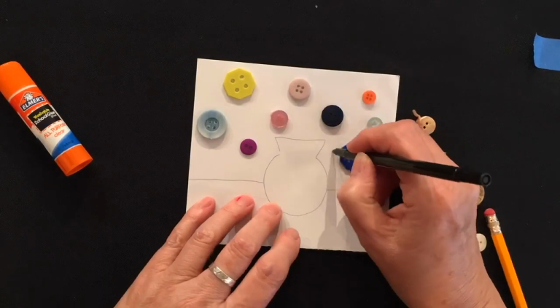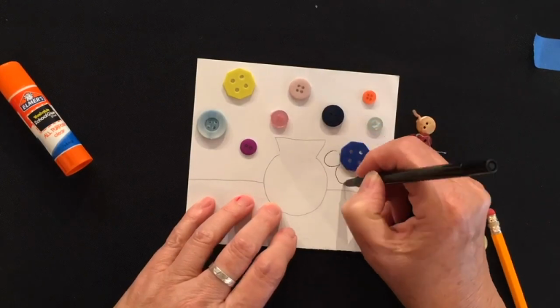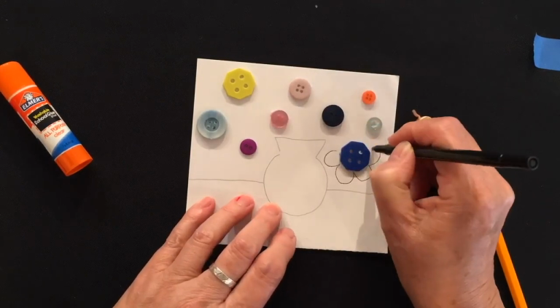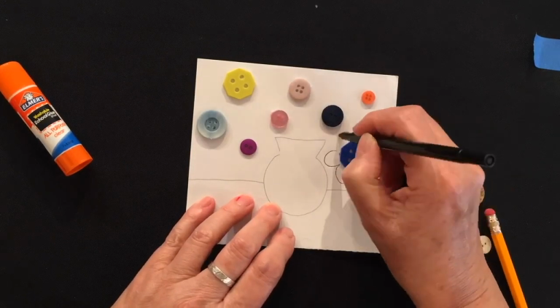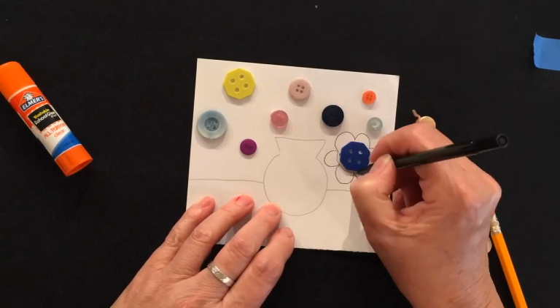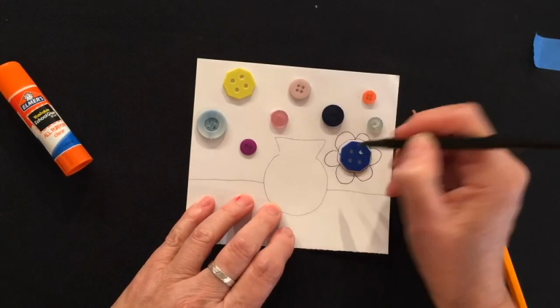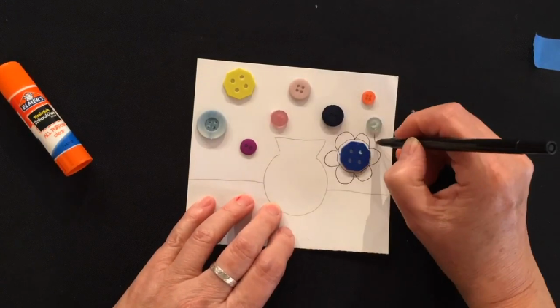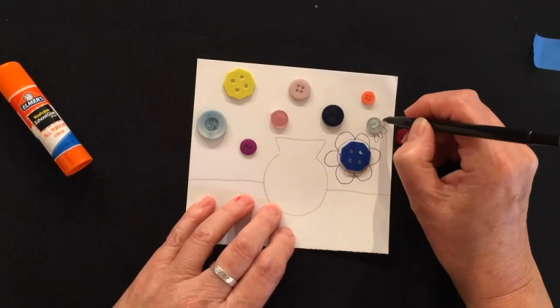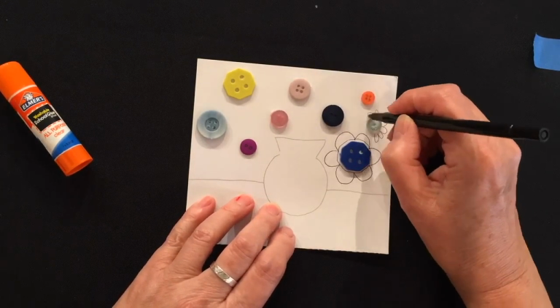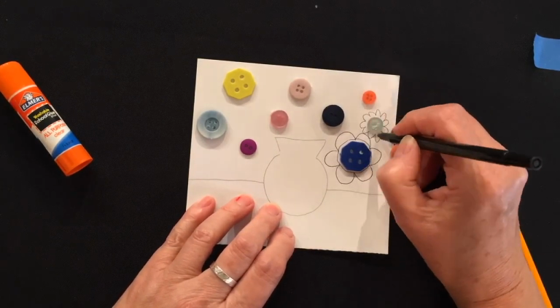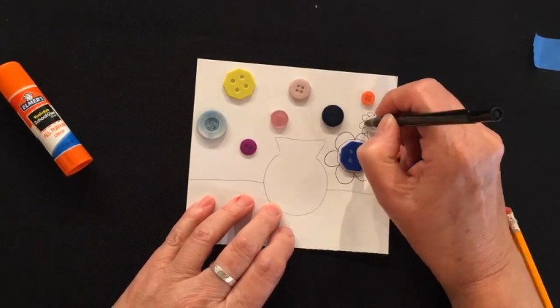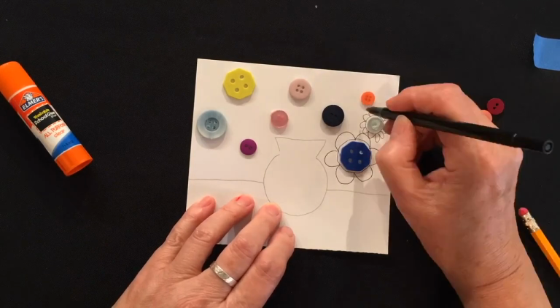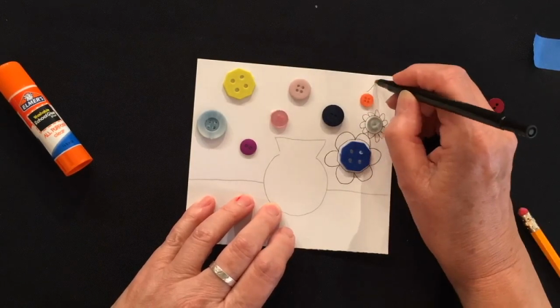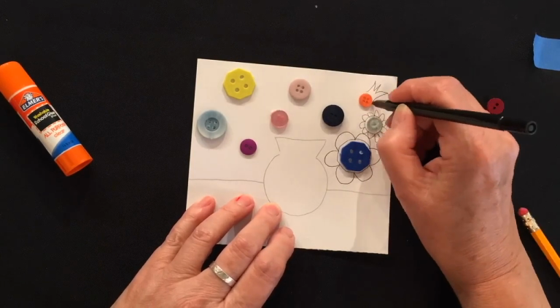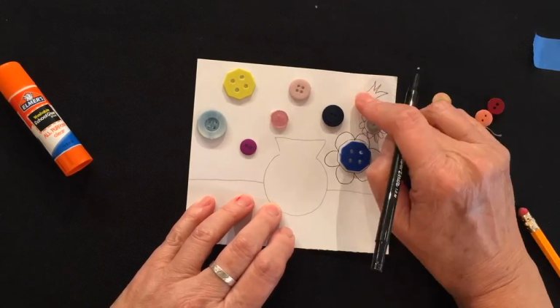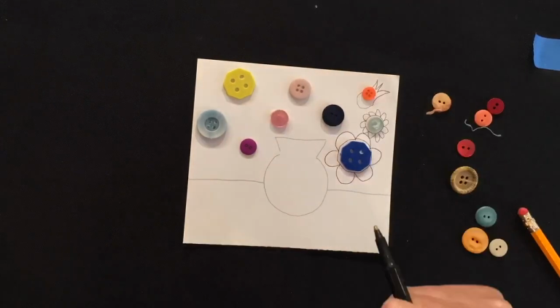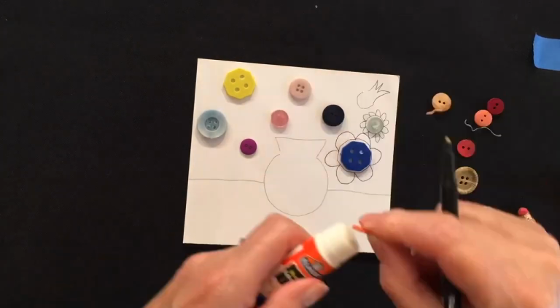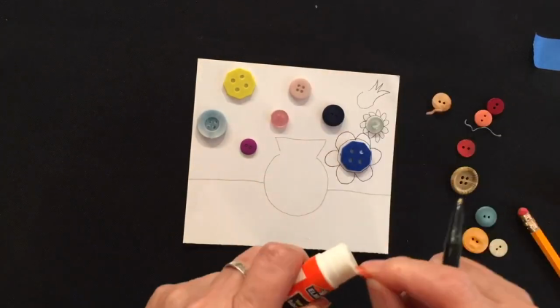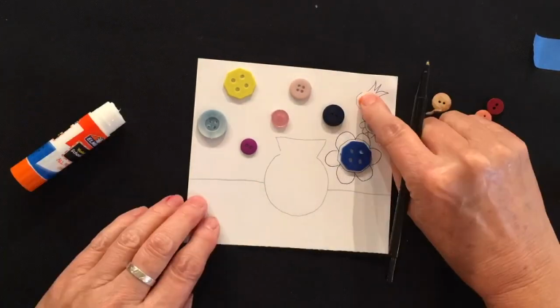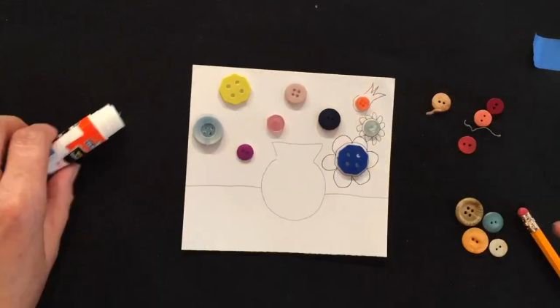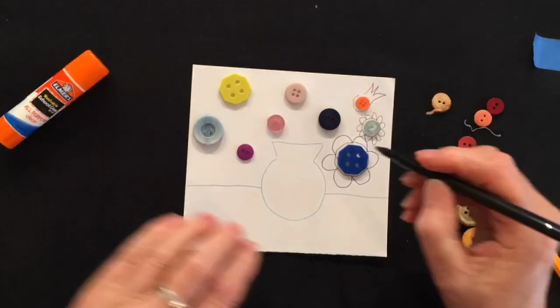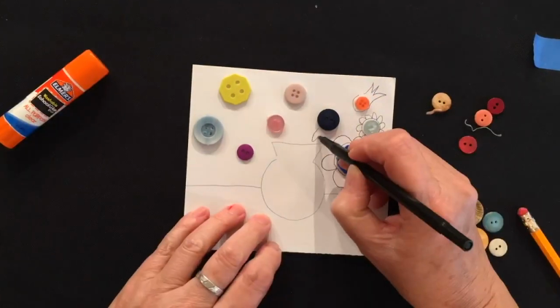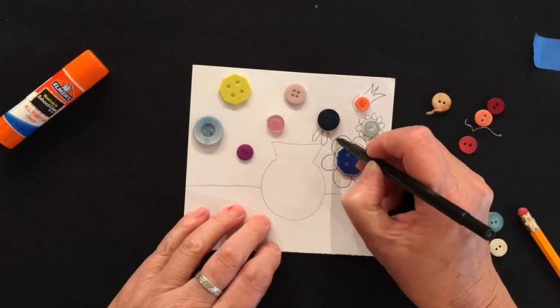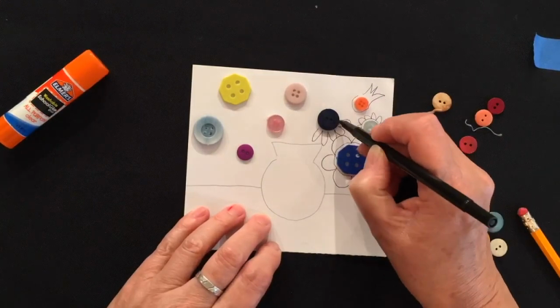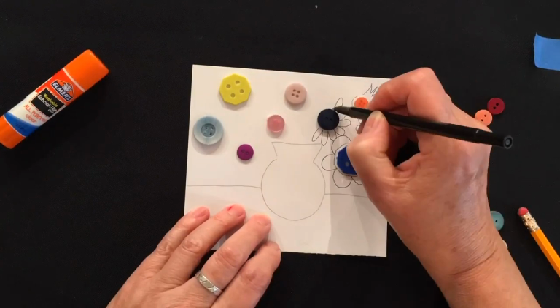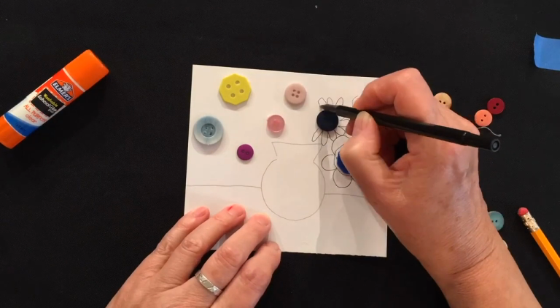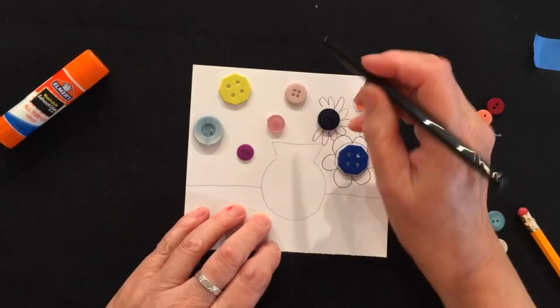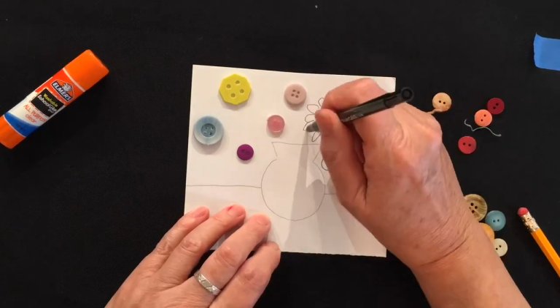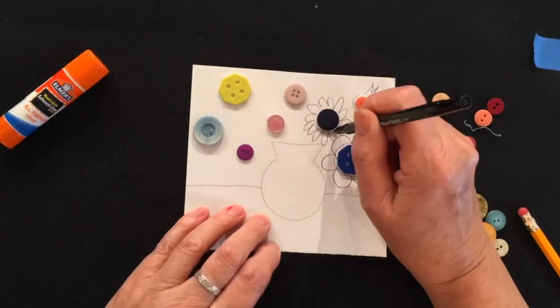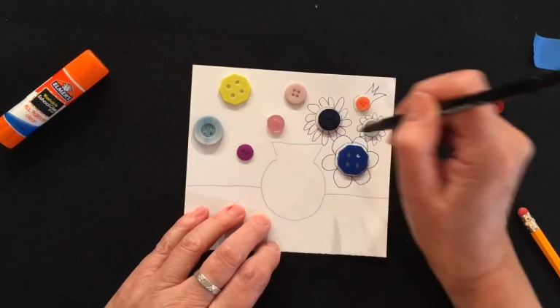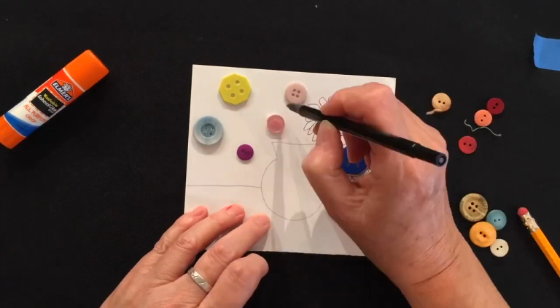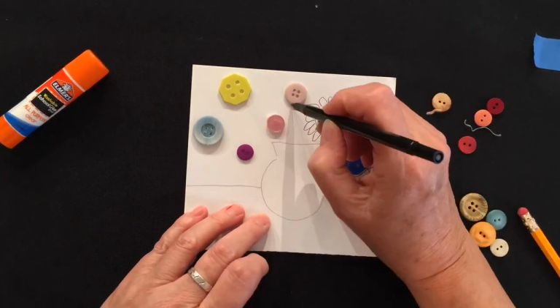Now that all your buttons are in place, get the black pen and start adding the petals and the flower shapes to your buttons. You can do whatever kind of crazy flower you want — there's no rules. And if one of your buttons comes up, just put a little more glue on and stick it back down.